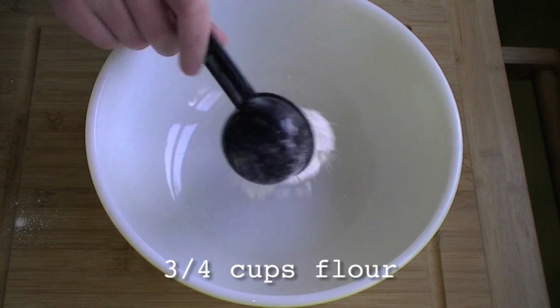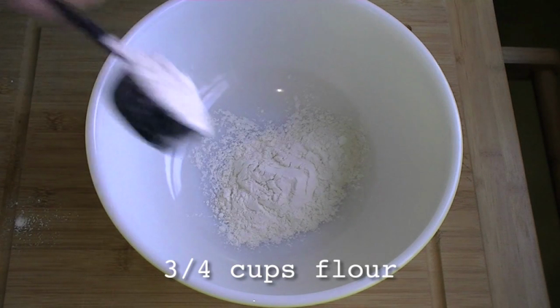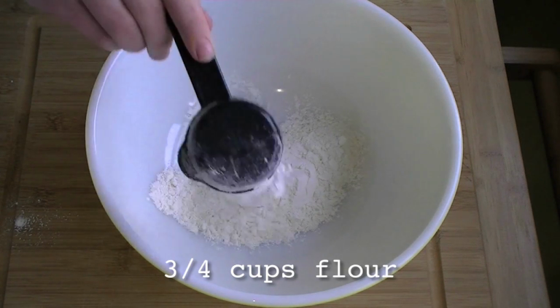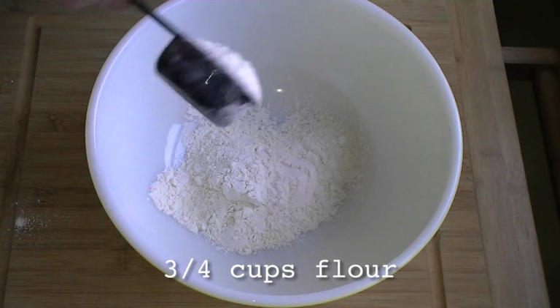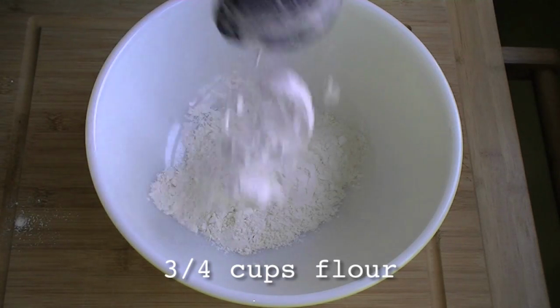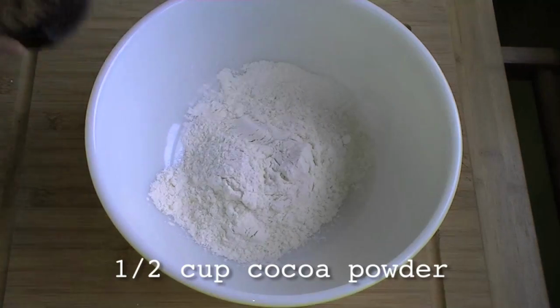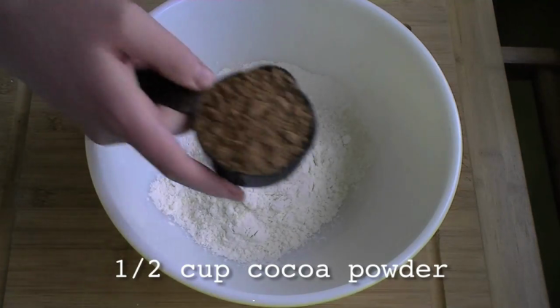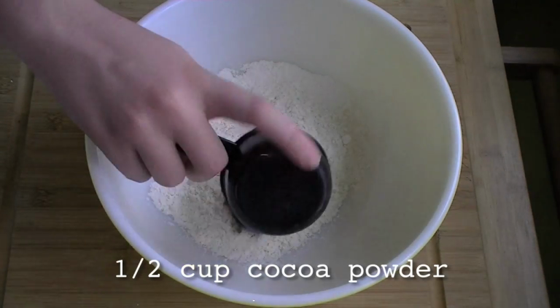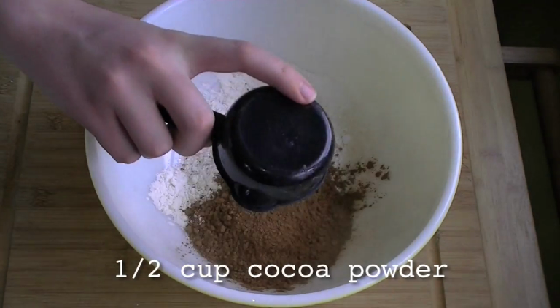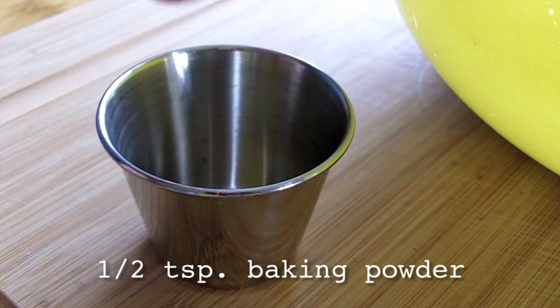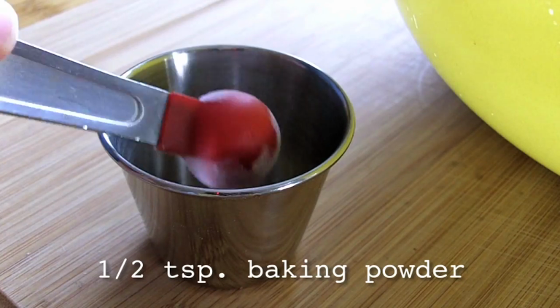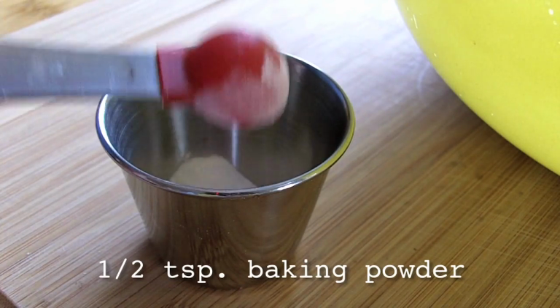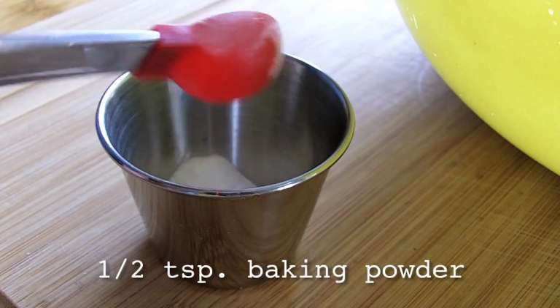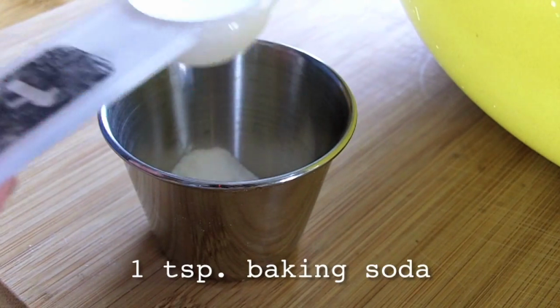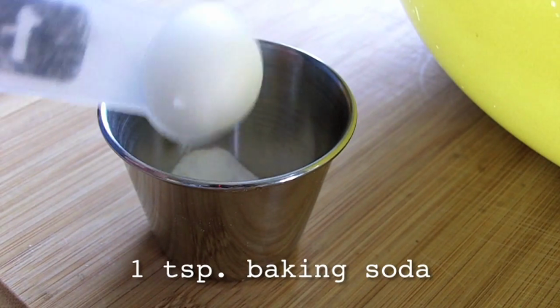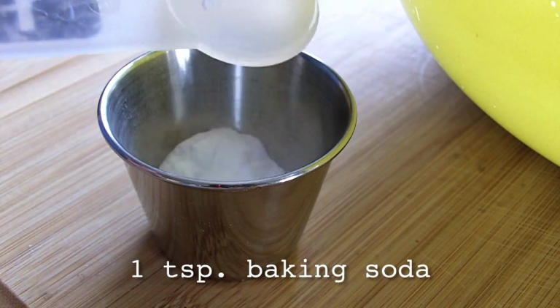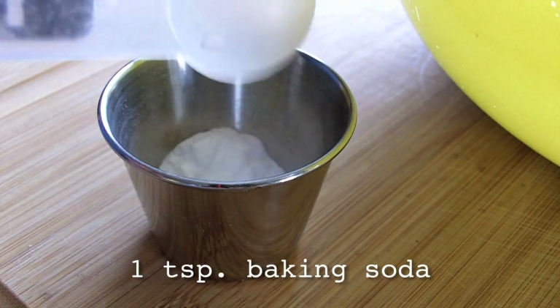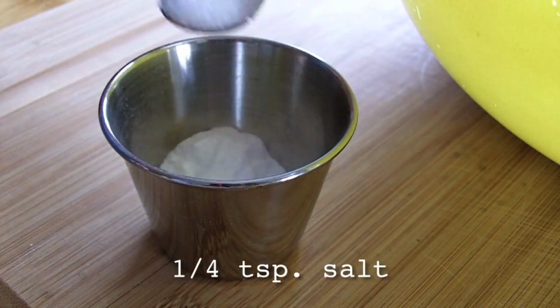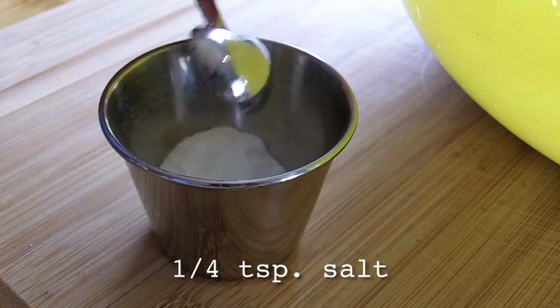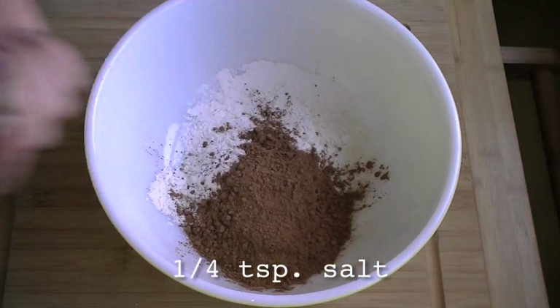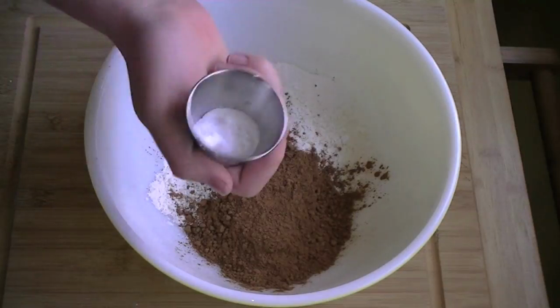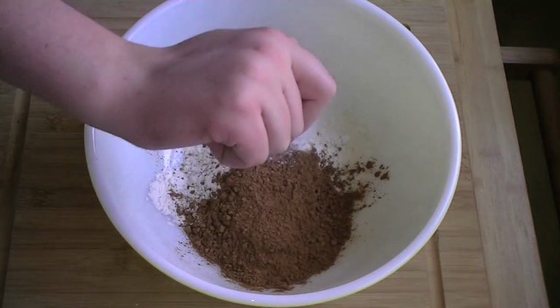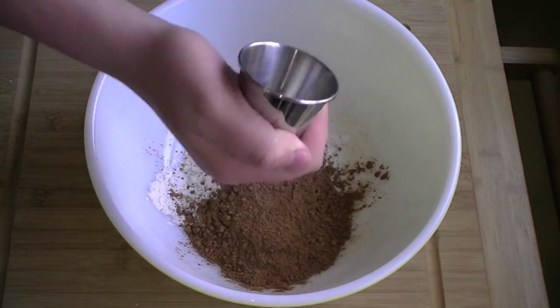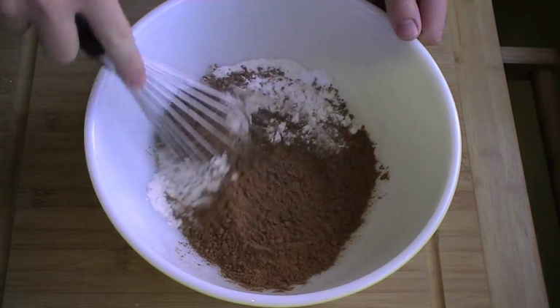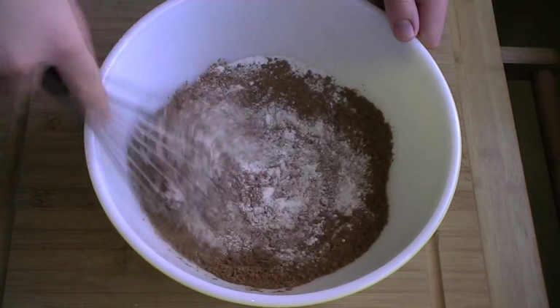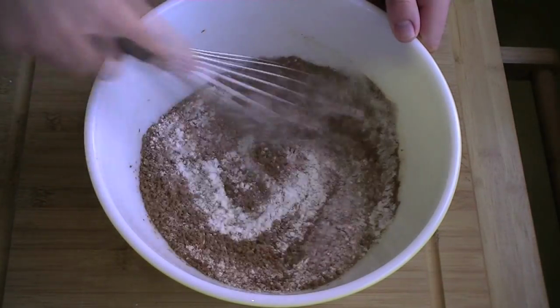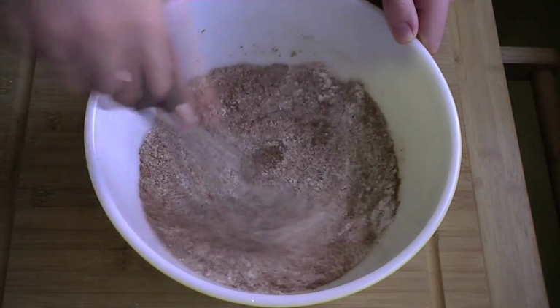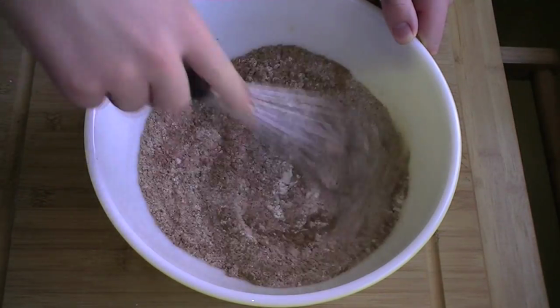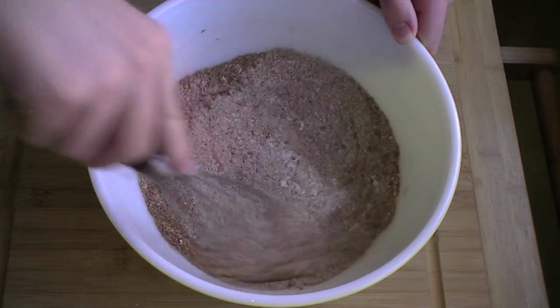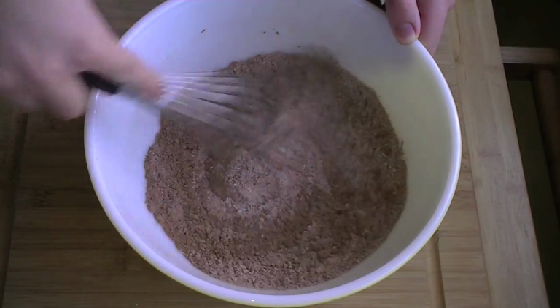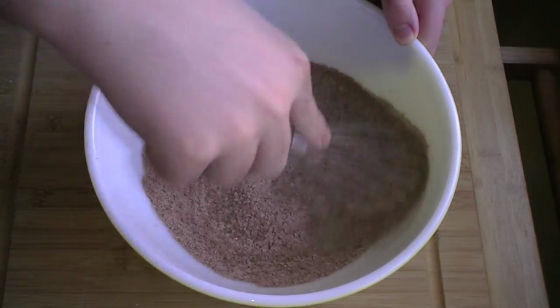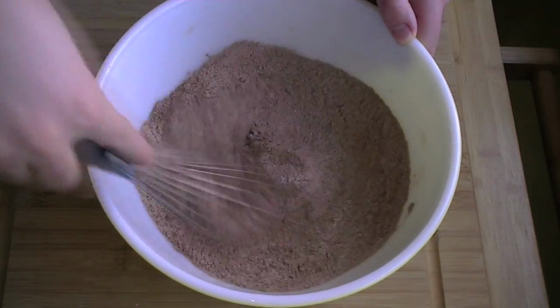First on the agenda are fresh cauldron cakes. Over to you, Harry. Larry. Your credit is as Harry. It's complicated. Anyway, start by whisking together the dry ingredients.